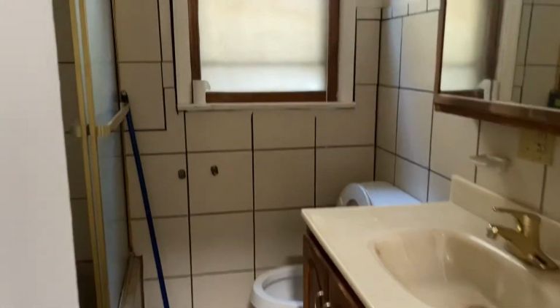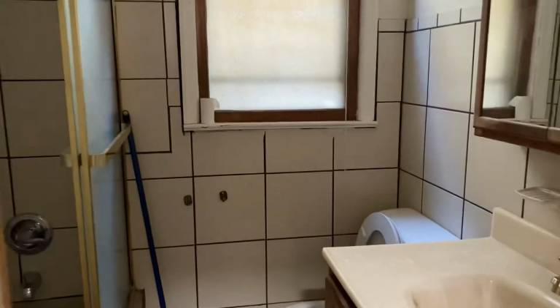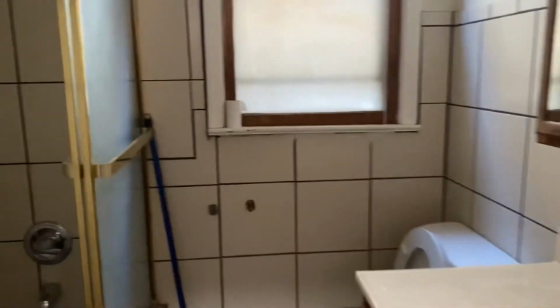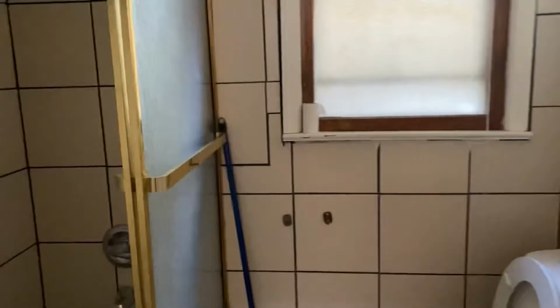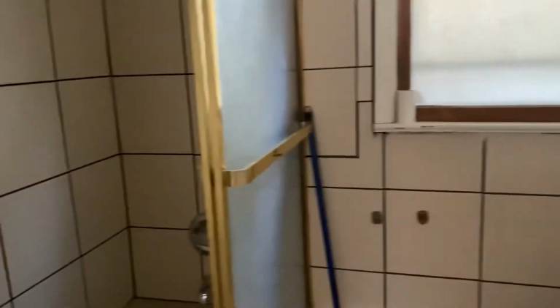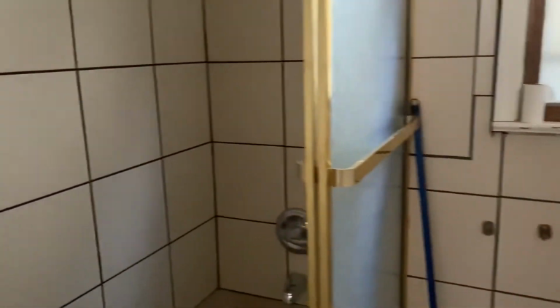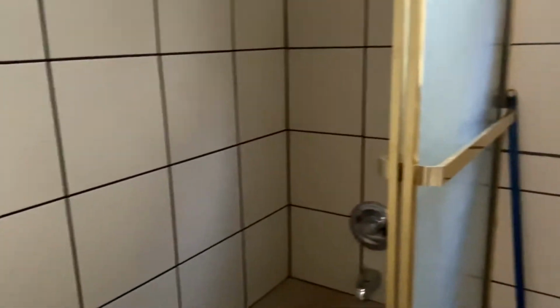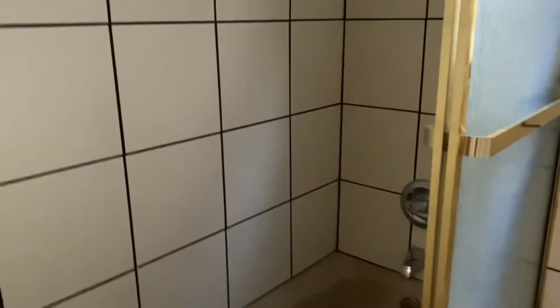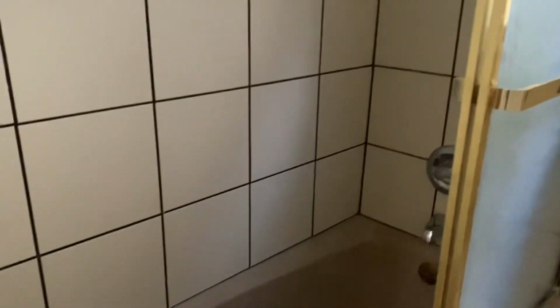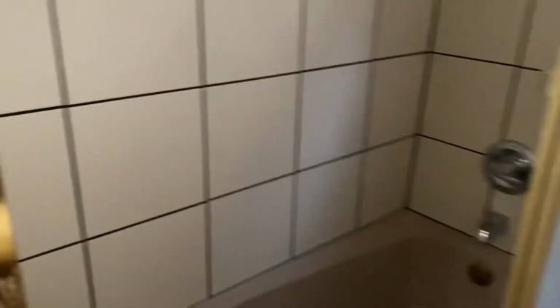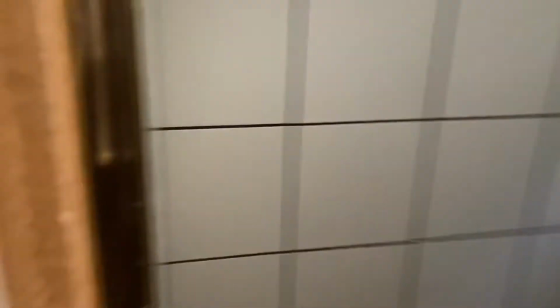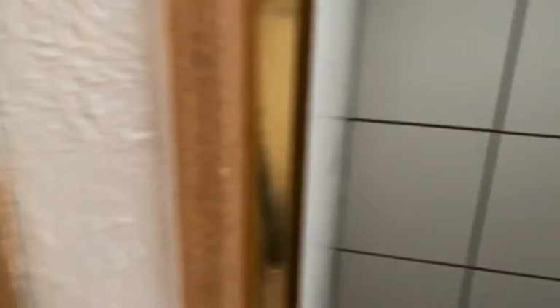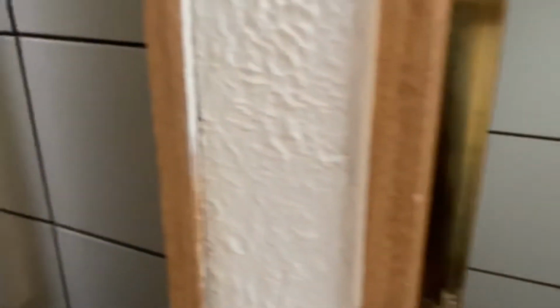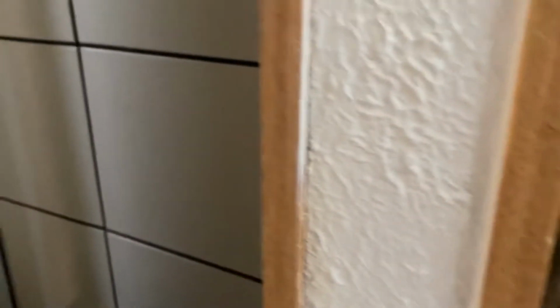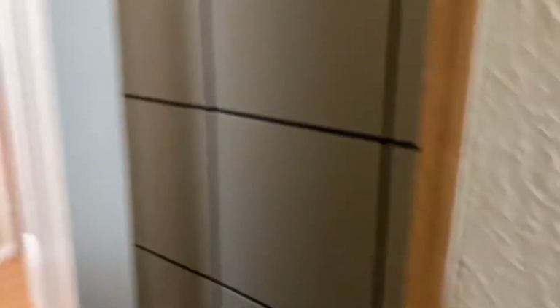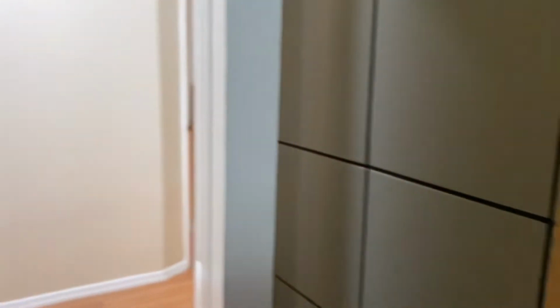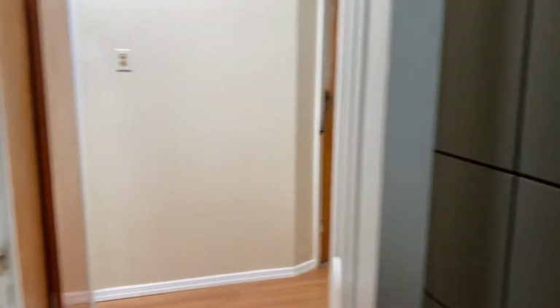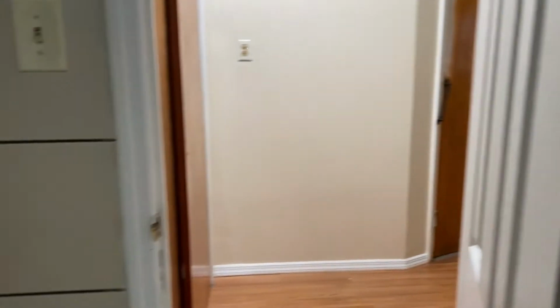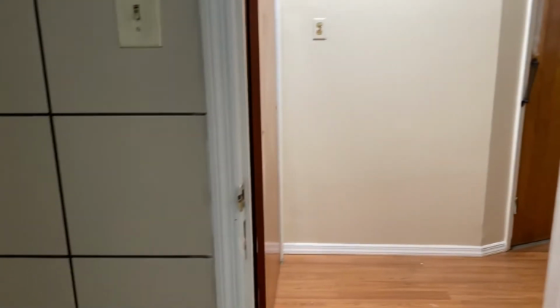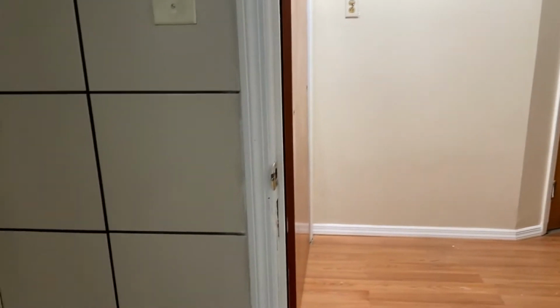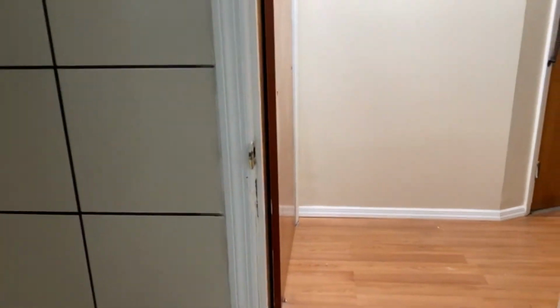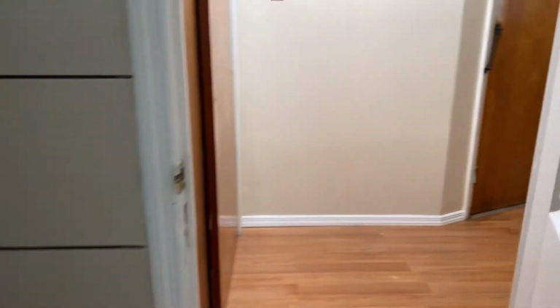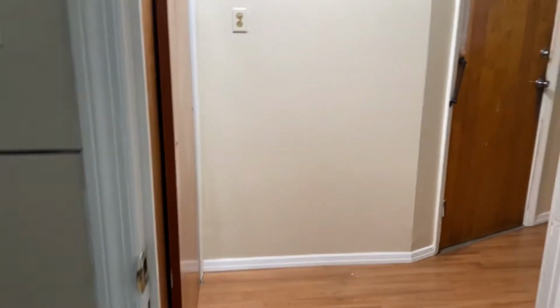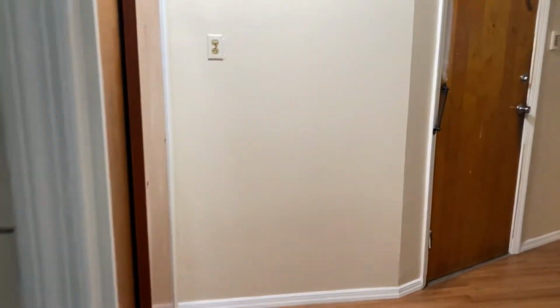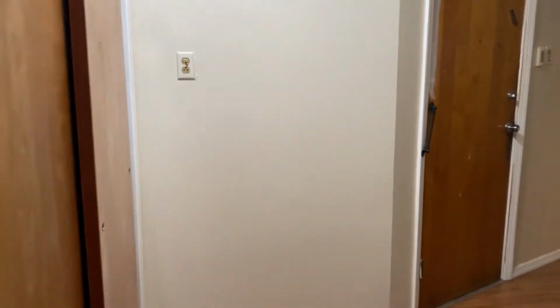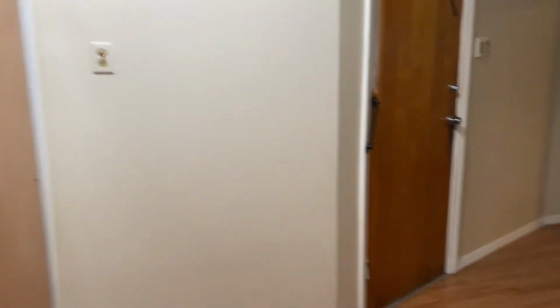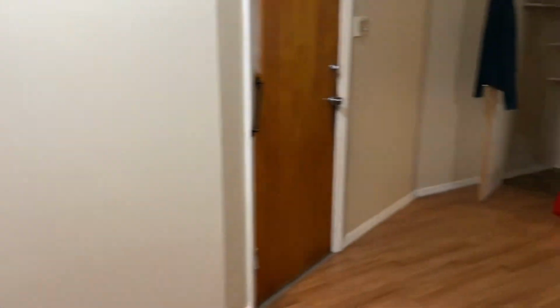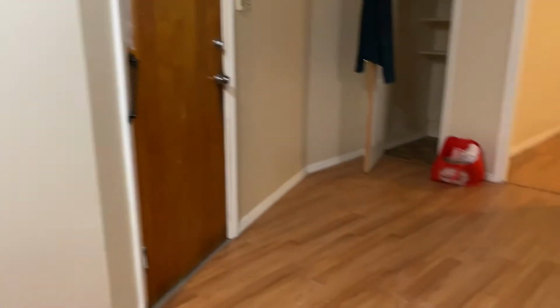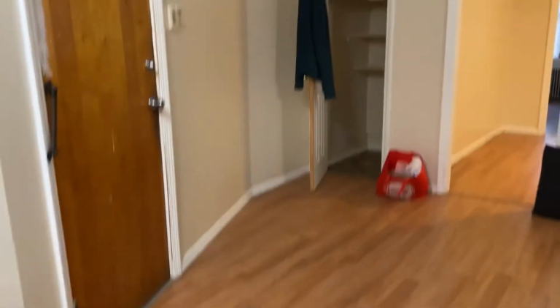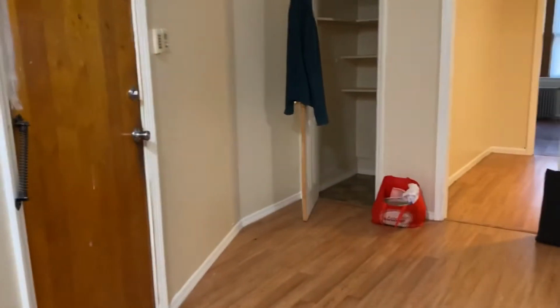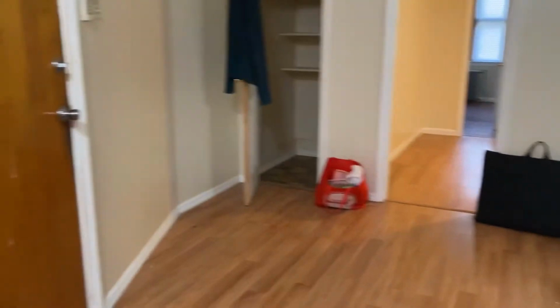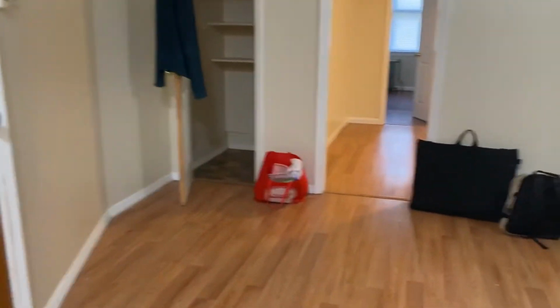And this is the bathroom. This bathroom is actually bigger than the one we have now because it has a nice size tub, and we don't have a tub, so it's harder to bathe the girls and stuff like that.